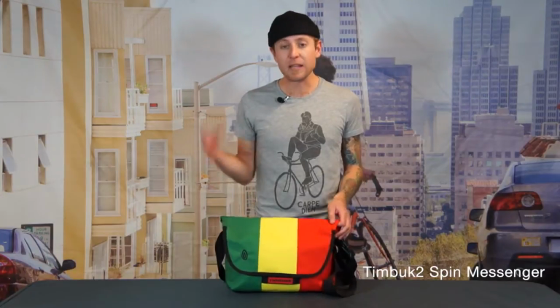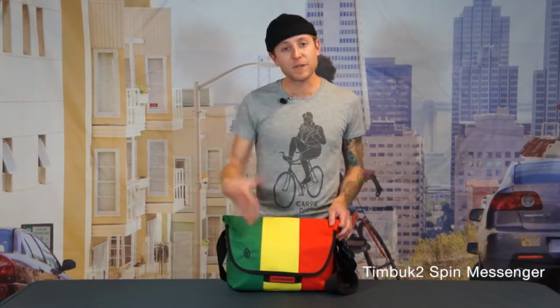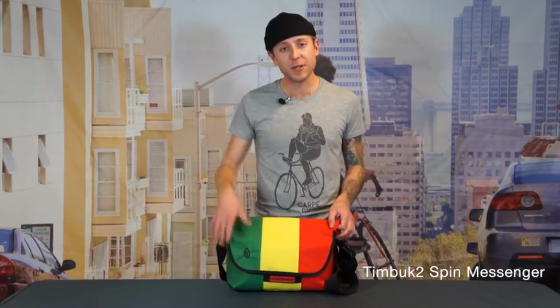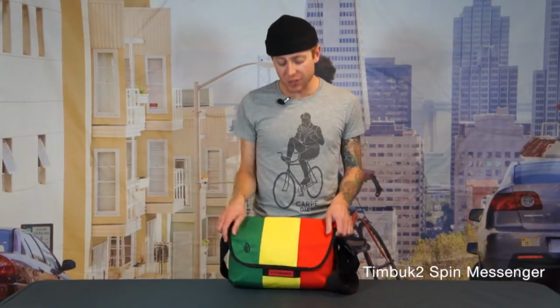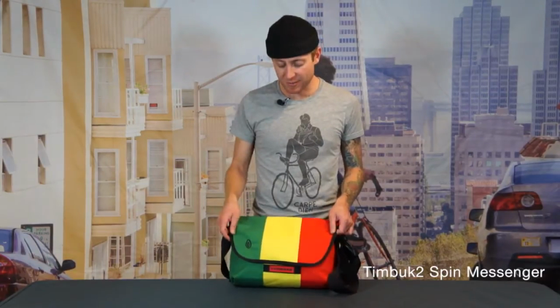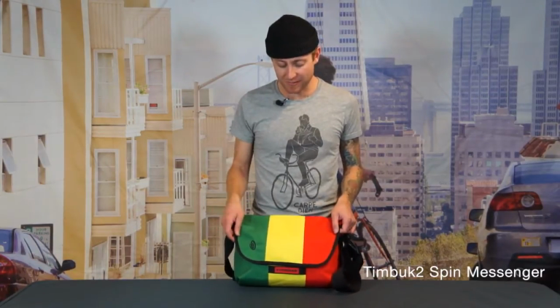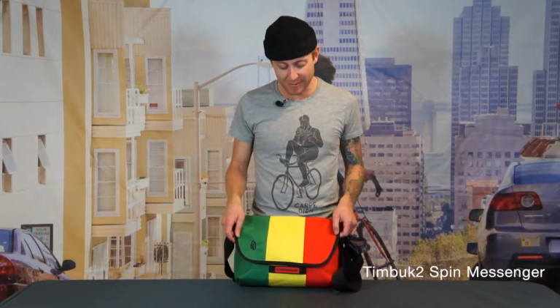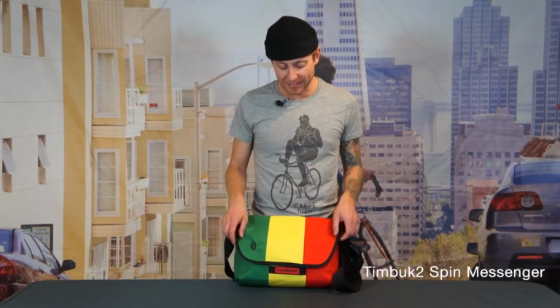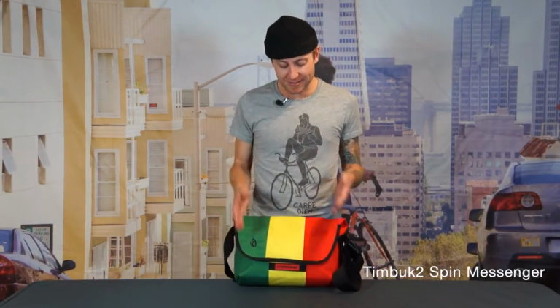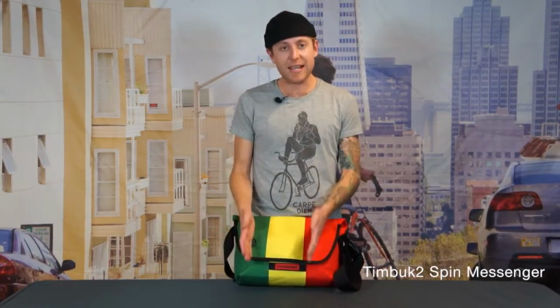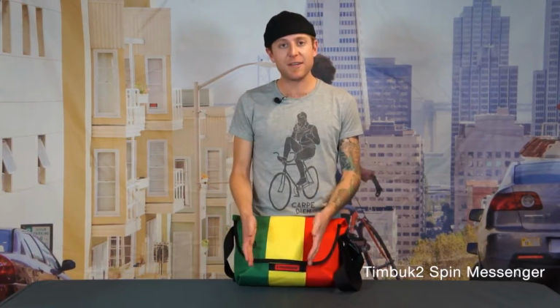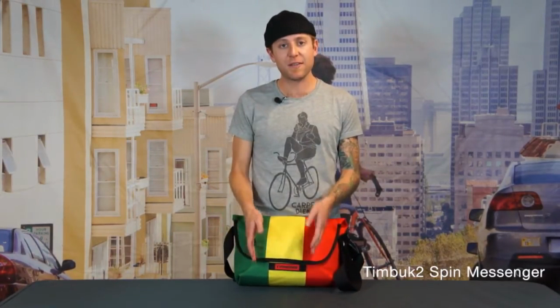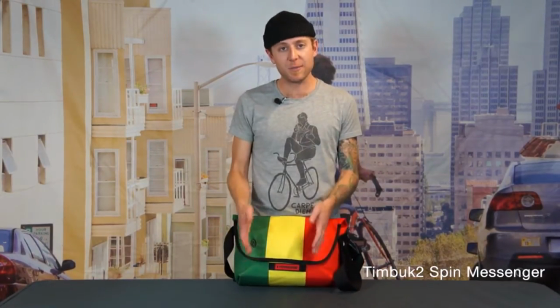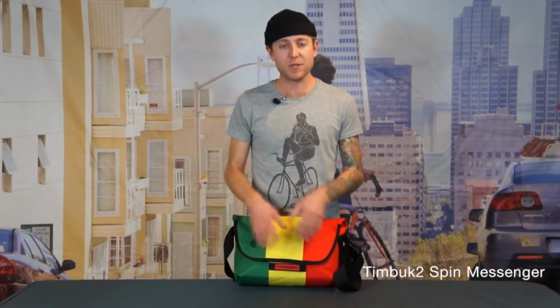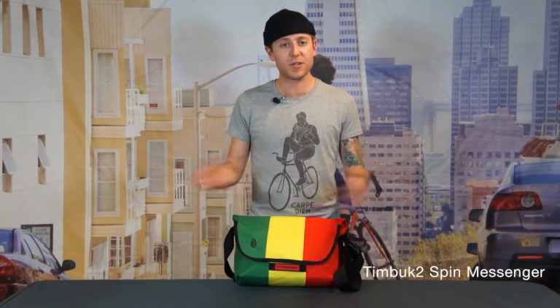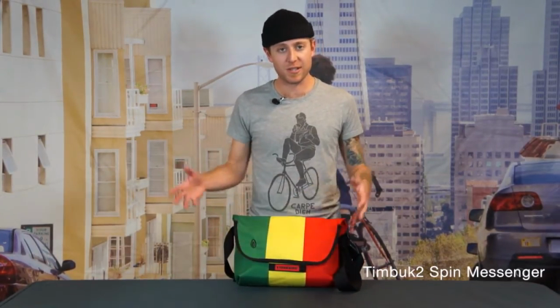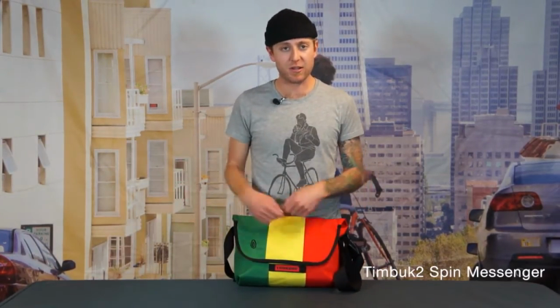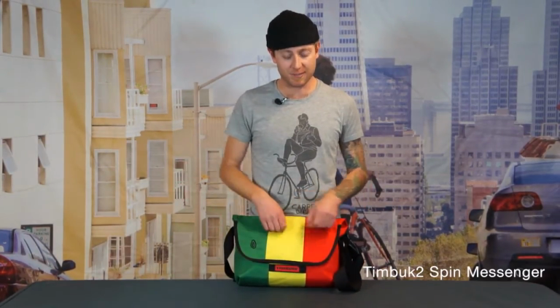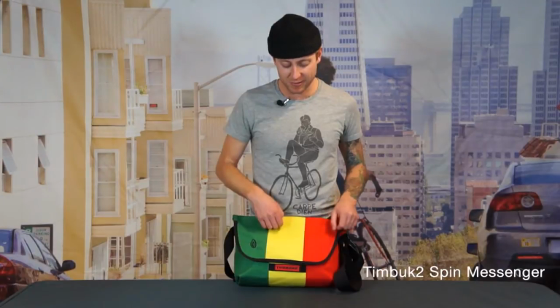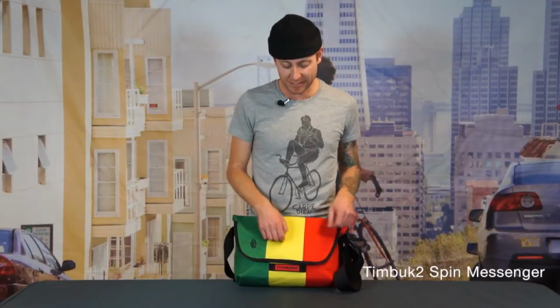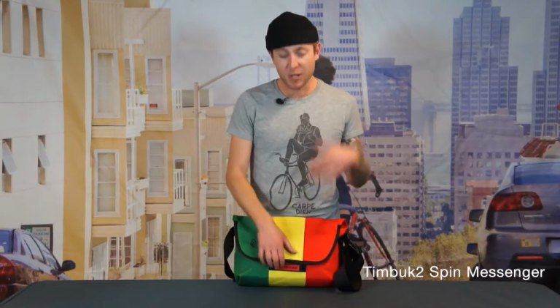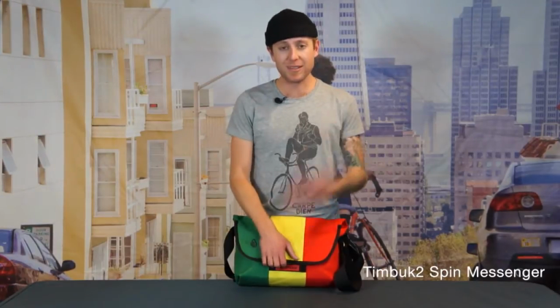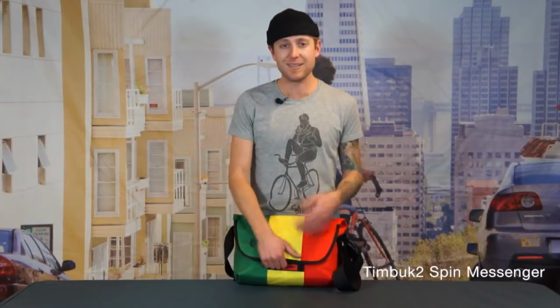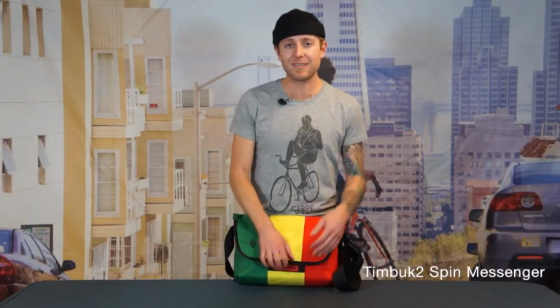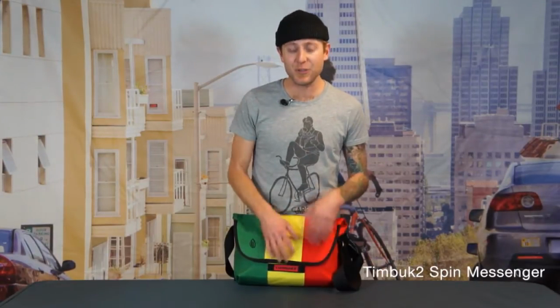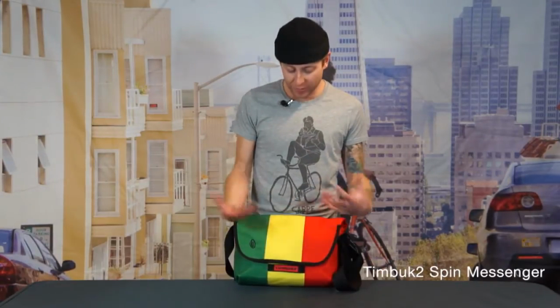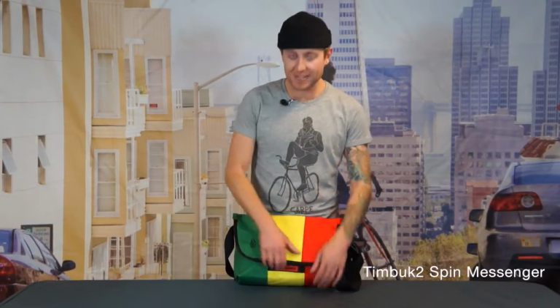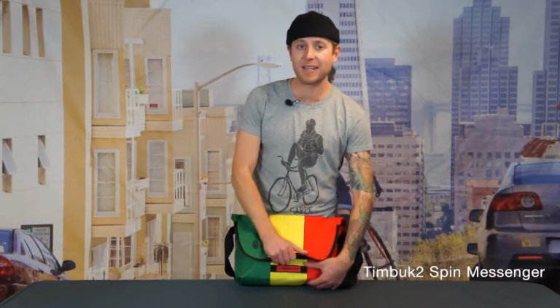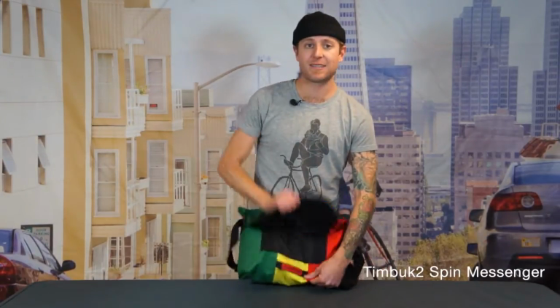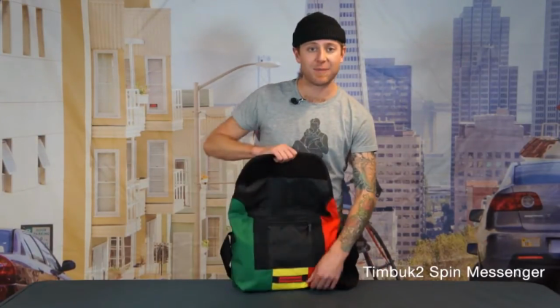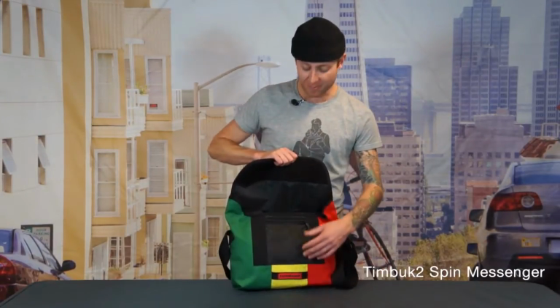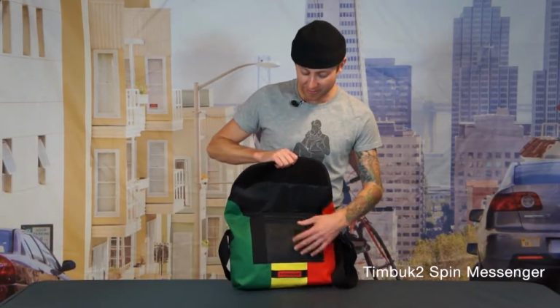The first thing you're going to notice about this bag is that it doesn't have any of the clips that you usually see on our classic messenger bags. What that does is allow you quick and easy access to that main compartment.